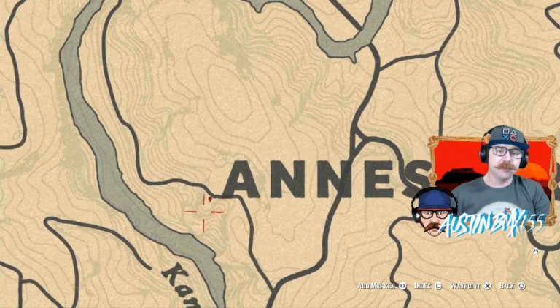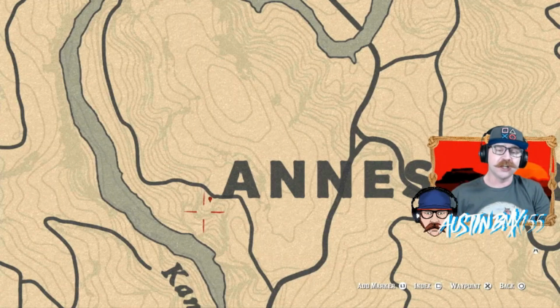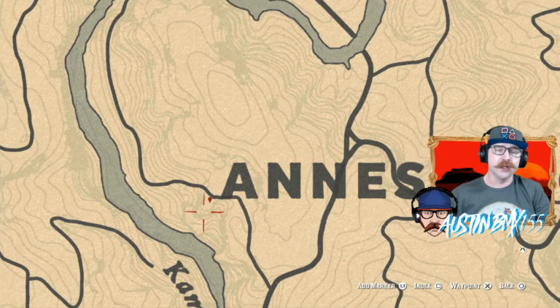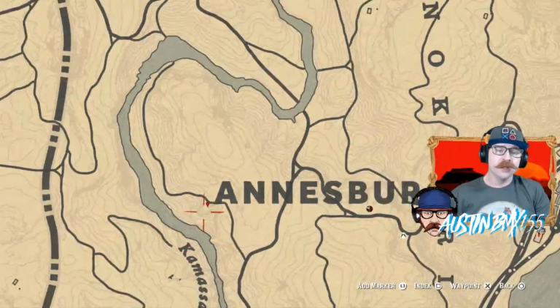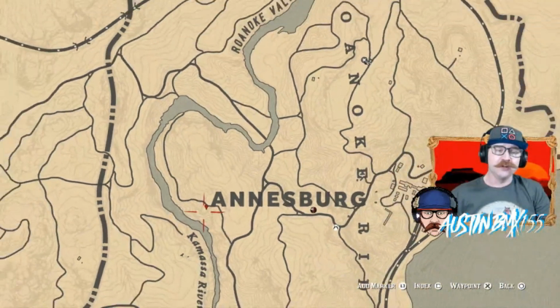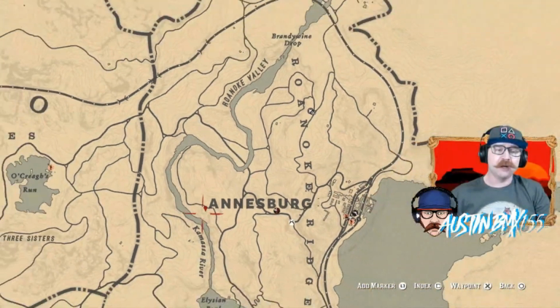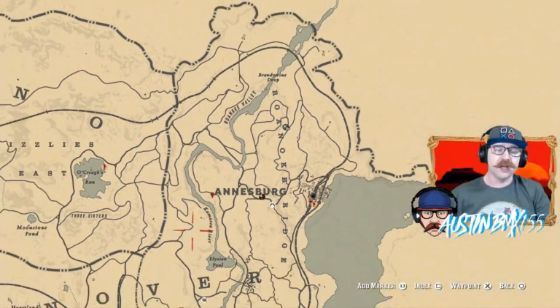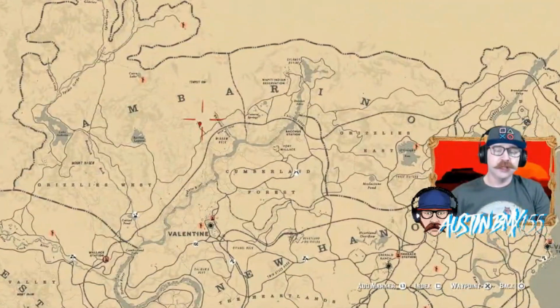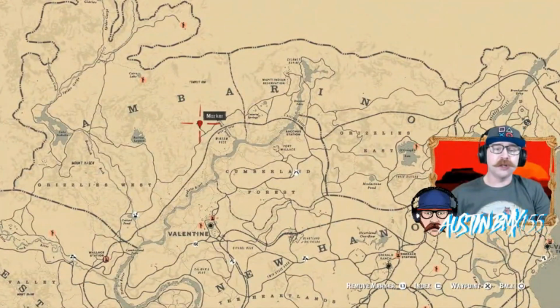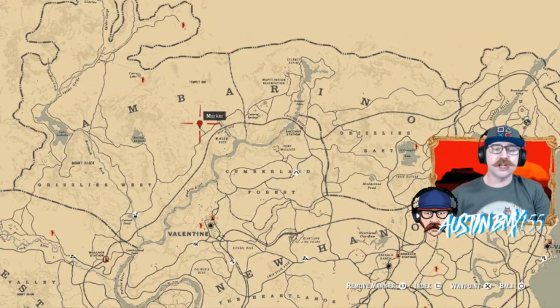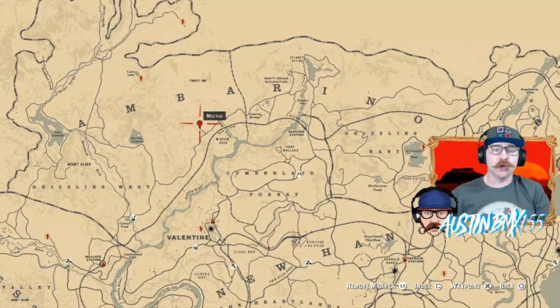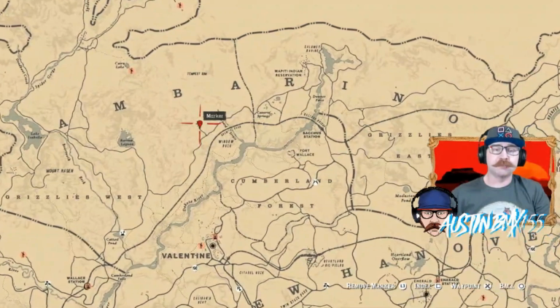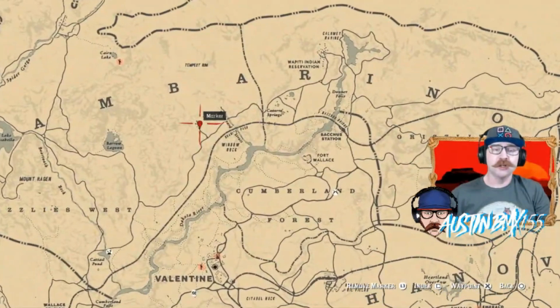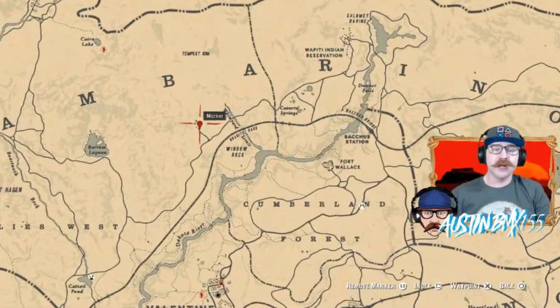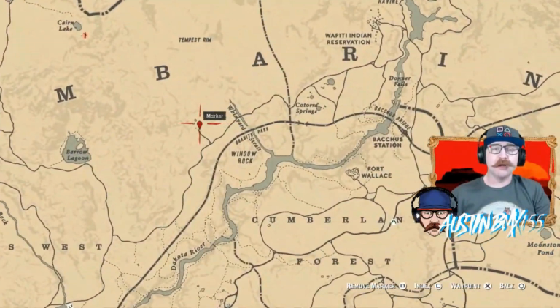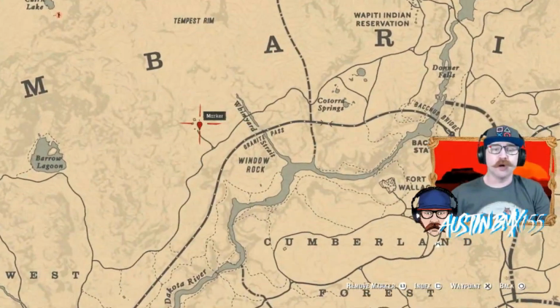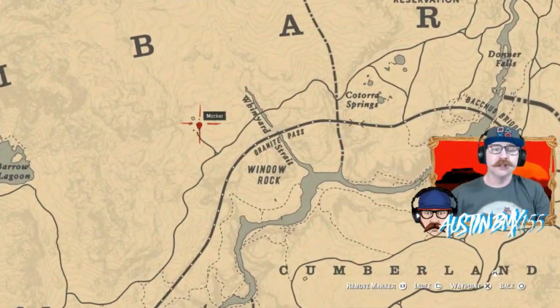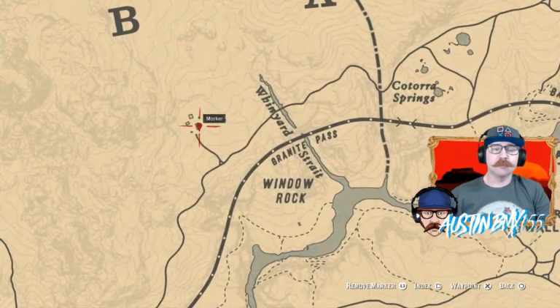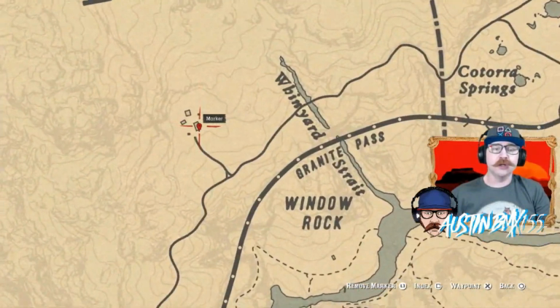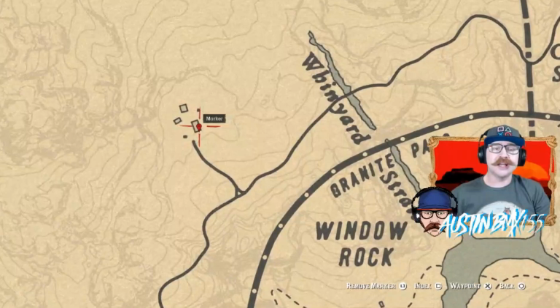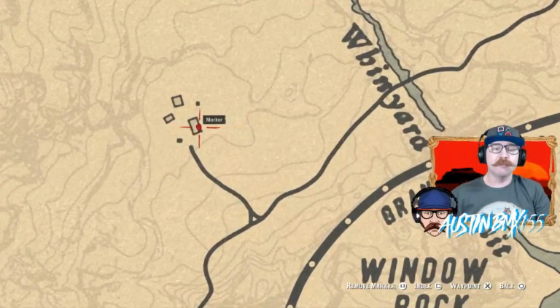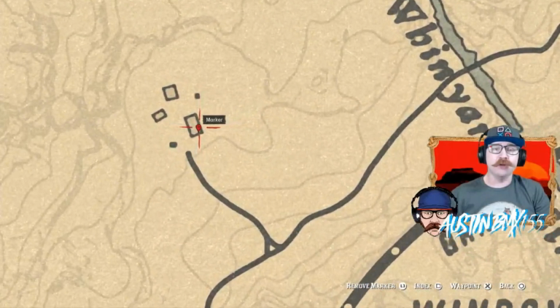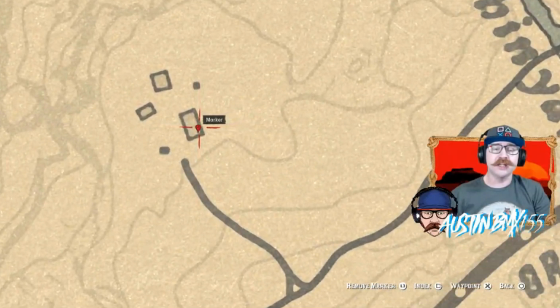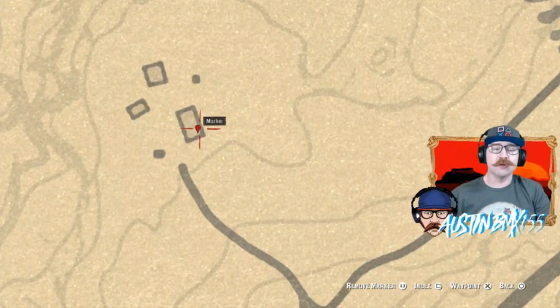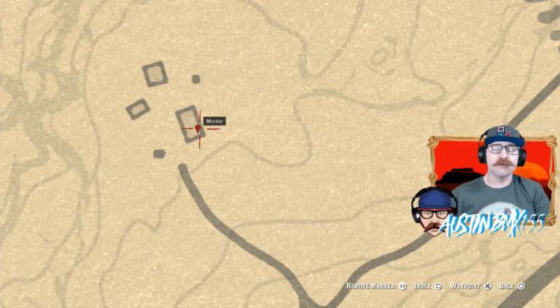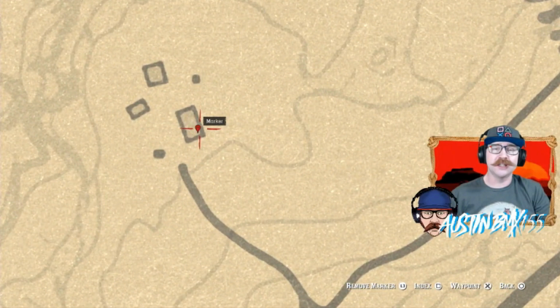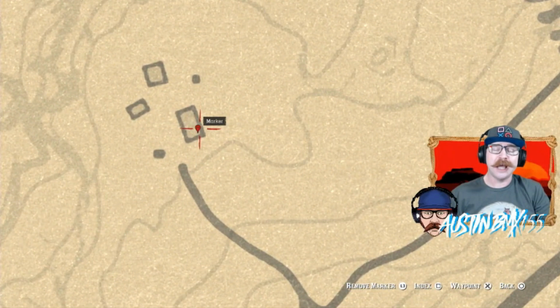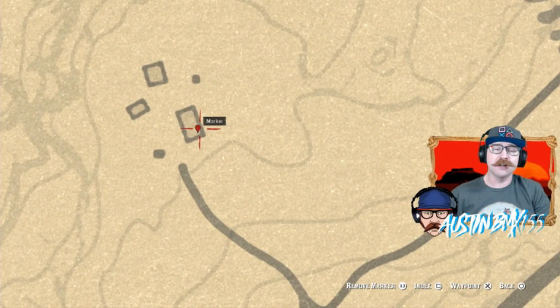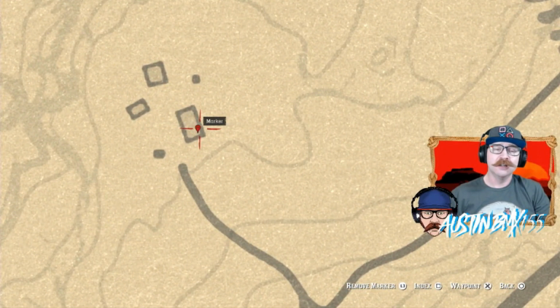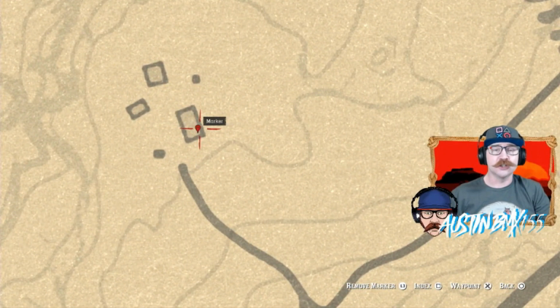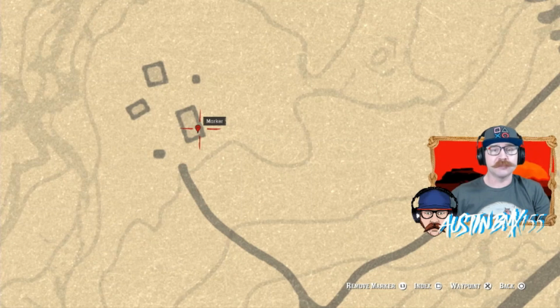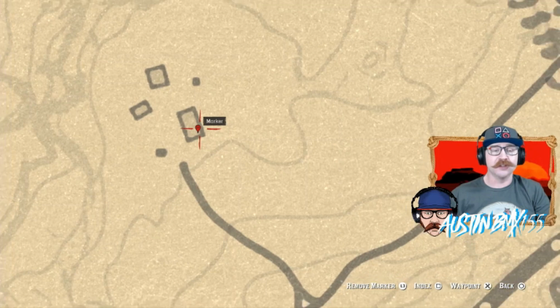Your next spot for the day is right up here at Chez Porter — a little ranch above Window Rock. Cruise on up here, go inside the main house, and inside one of the main rooms, inside the cabinet, there is your second spot for the day.